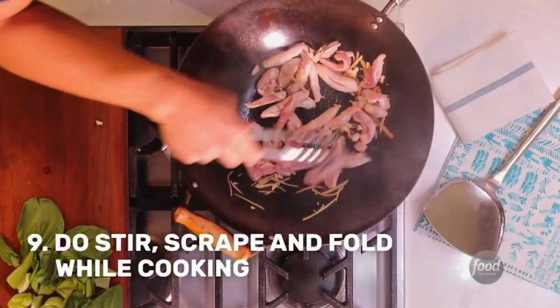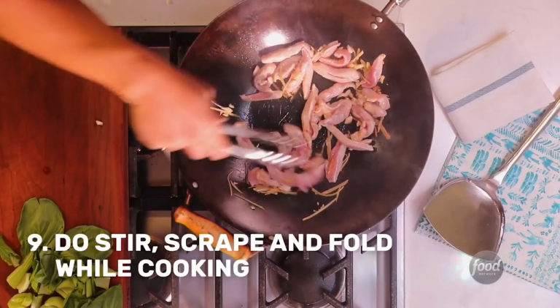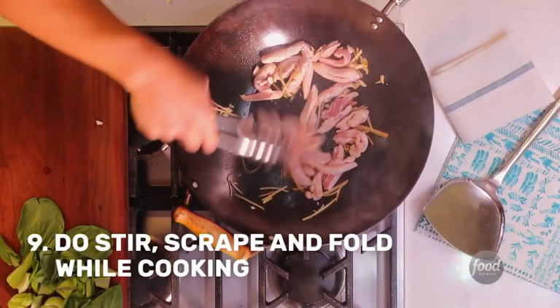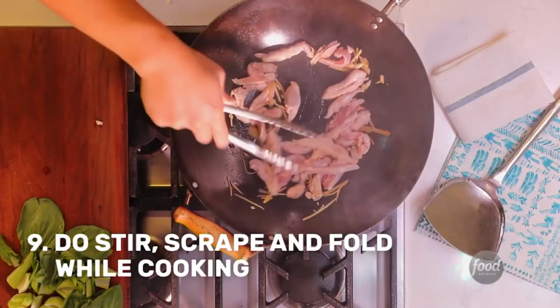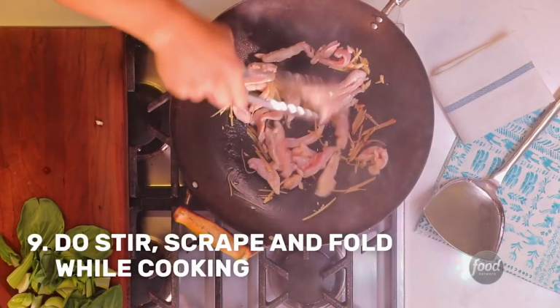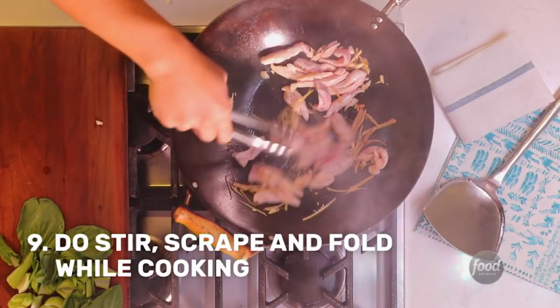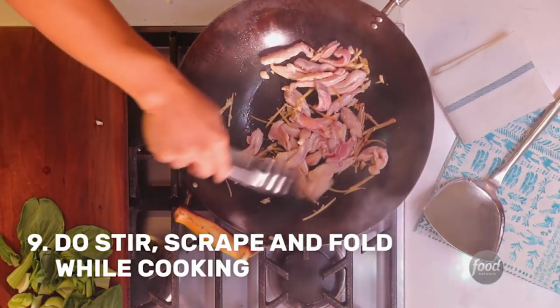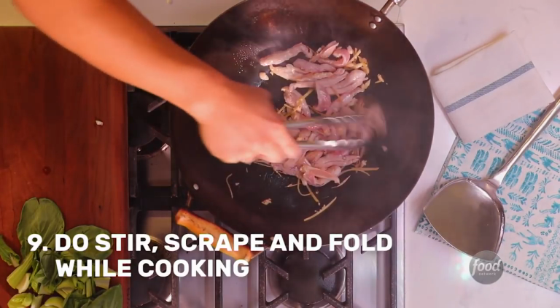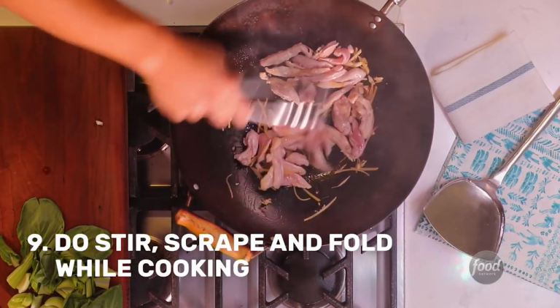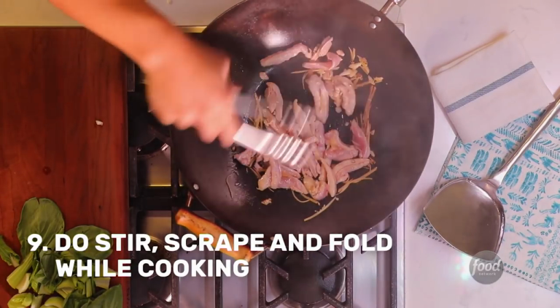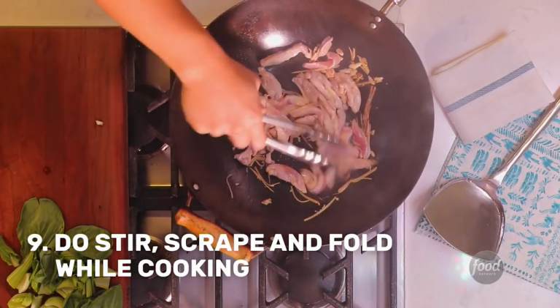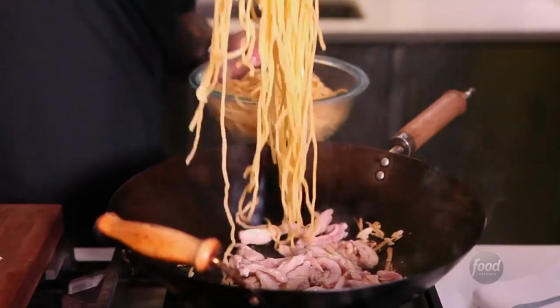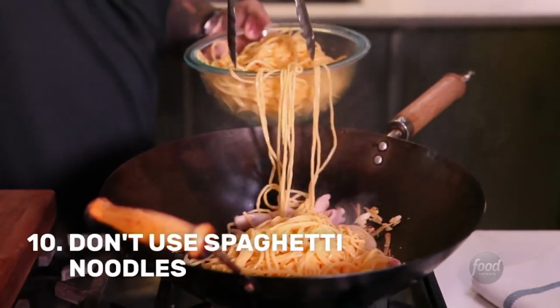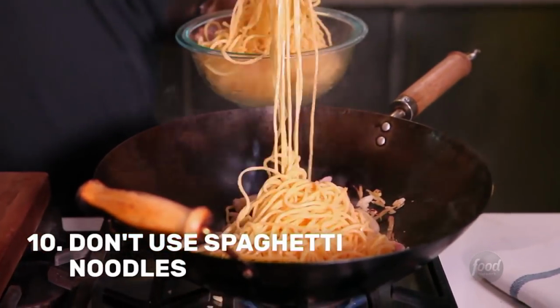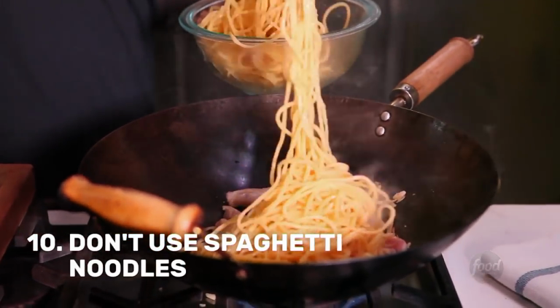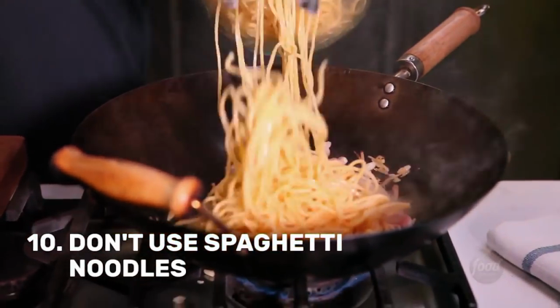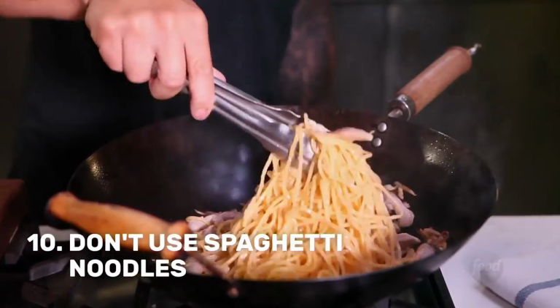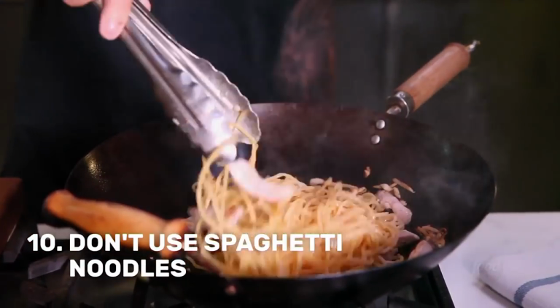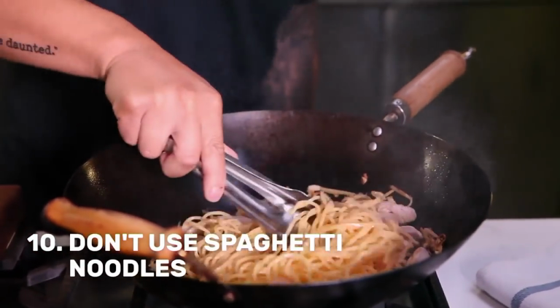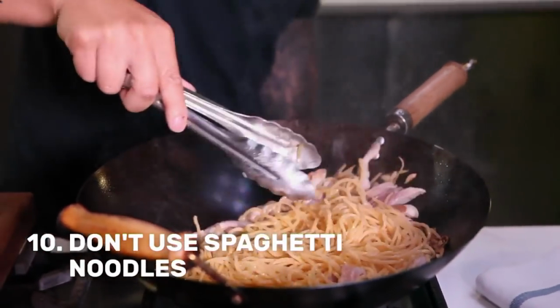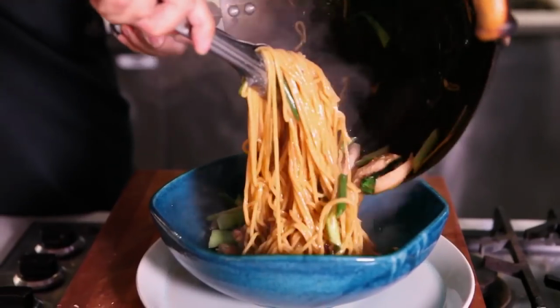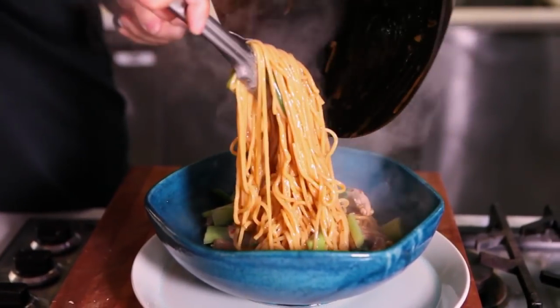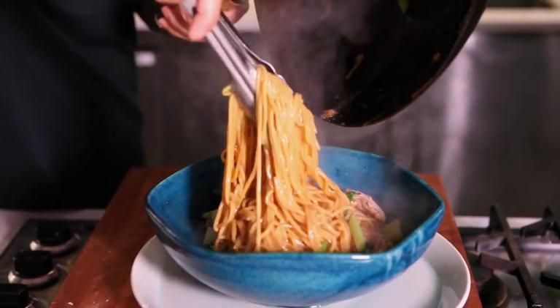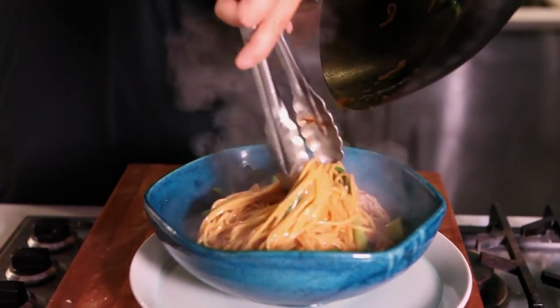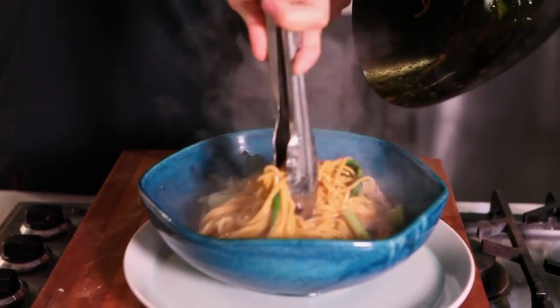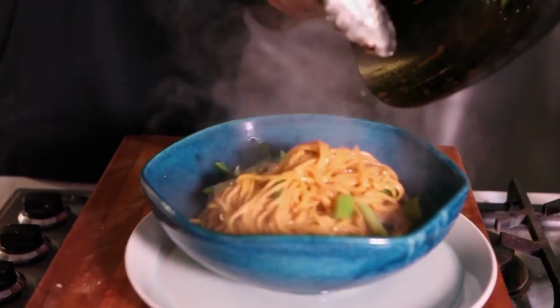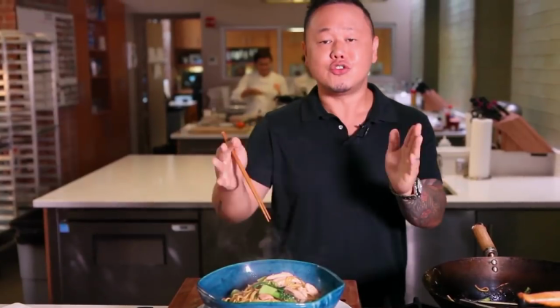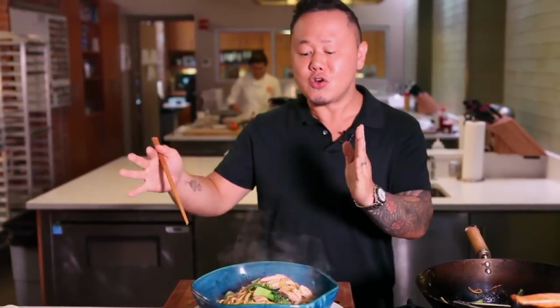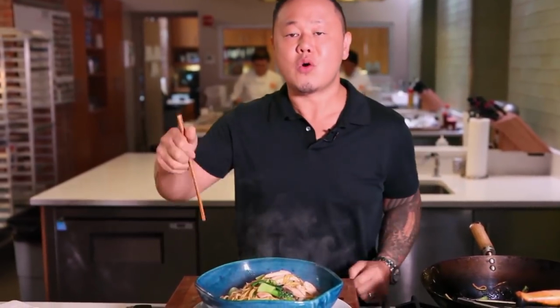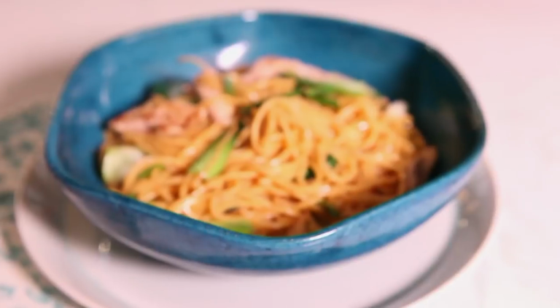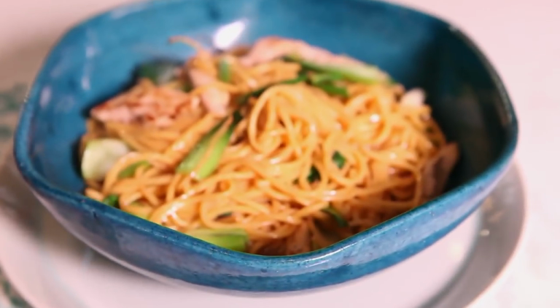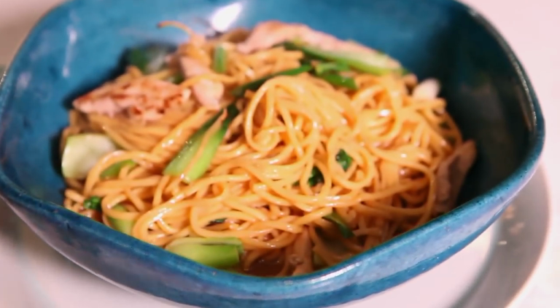If you're scraping, nothing is sticking, and if nothing is sticking, nothing is going to burn. I like lo mein noodles or yakisoba noodles for this recipe. So there you have it — the do's and don'ts of wok cooking and how to make lo mein.